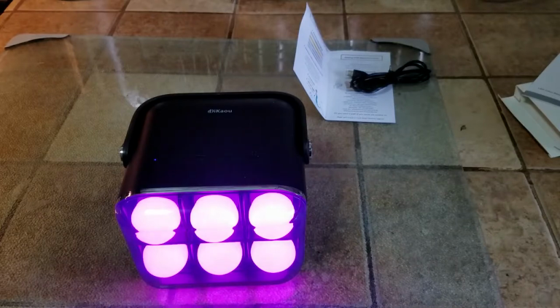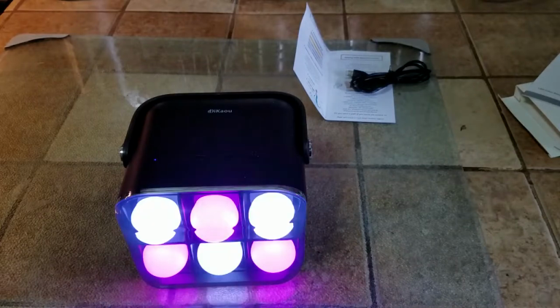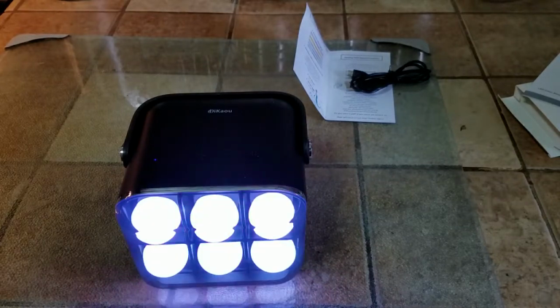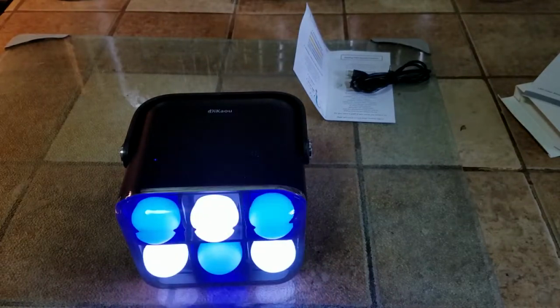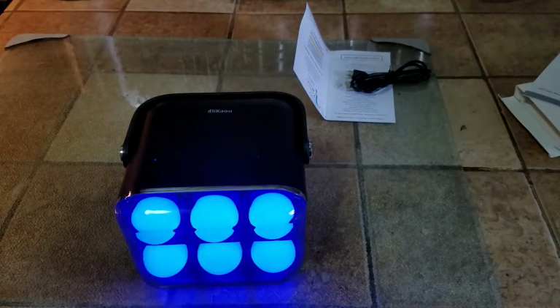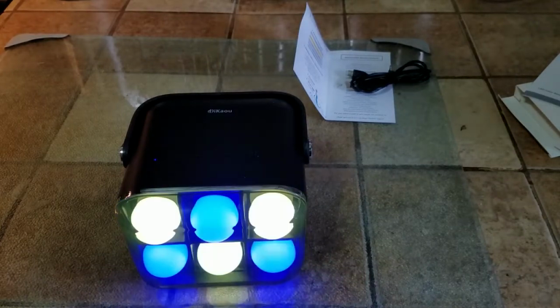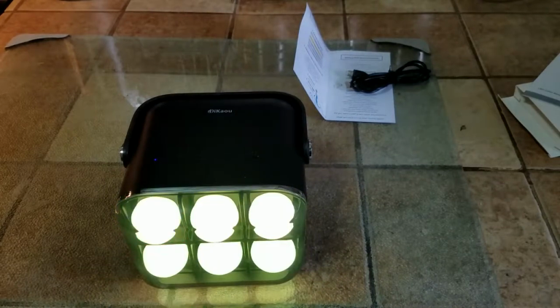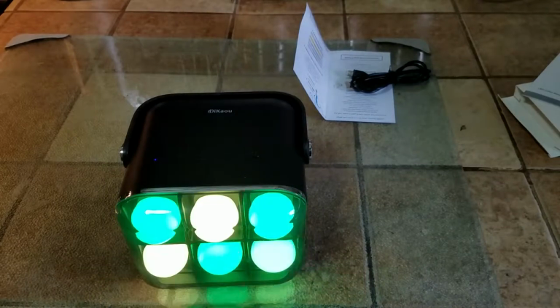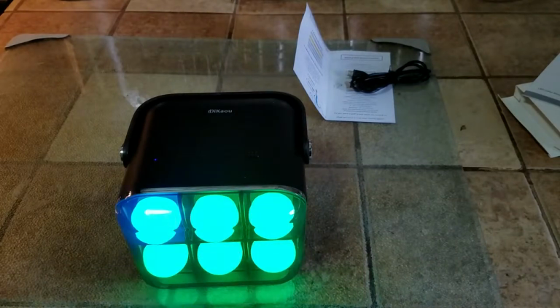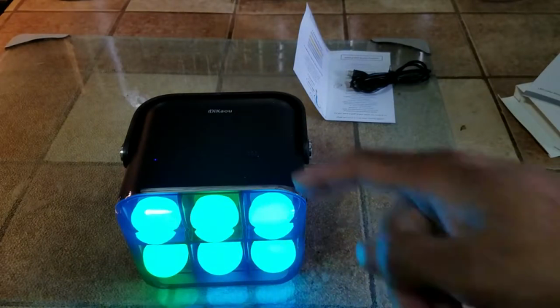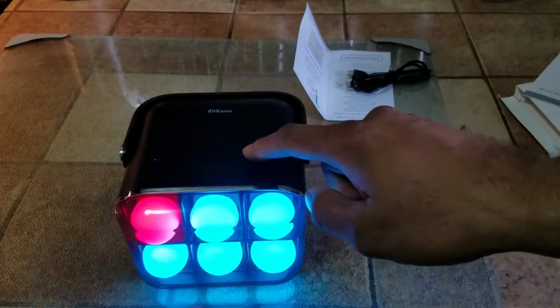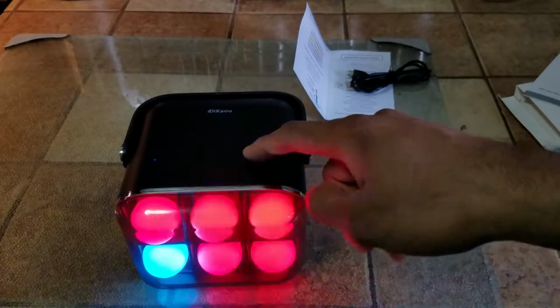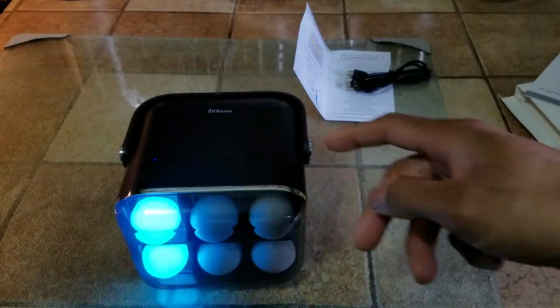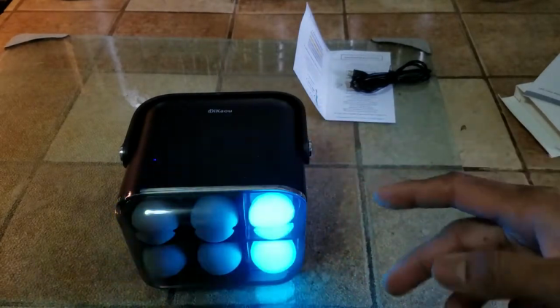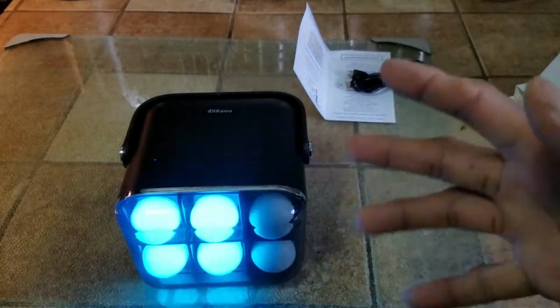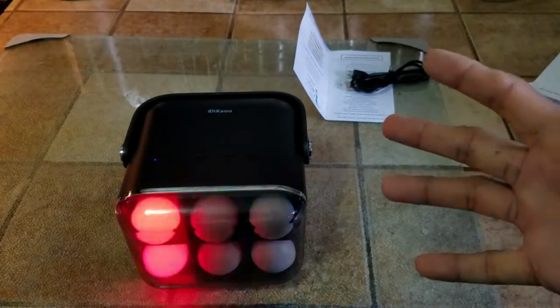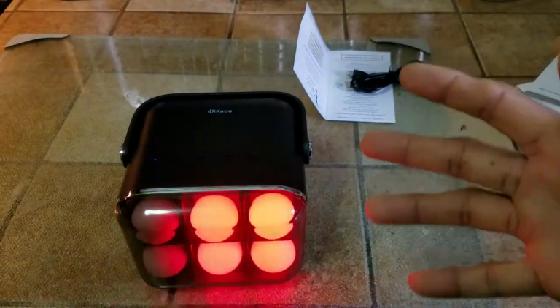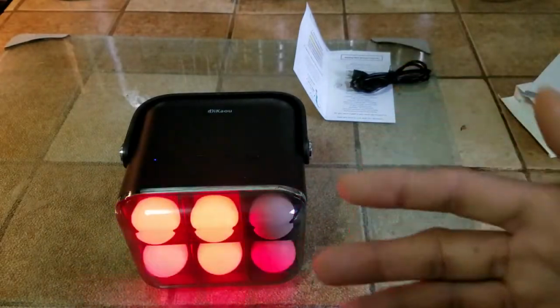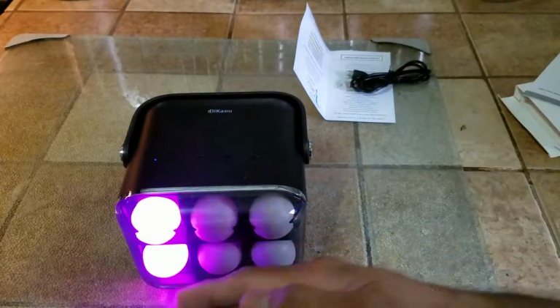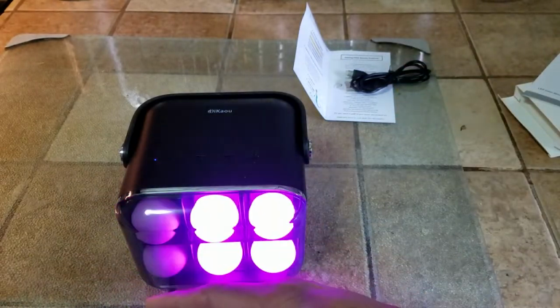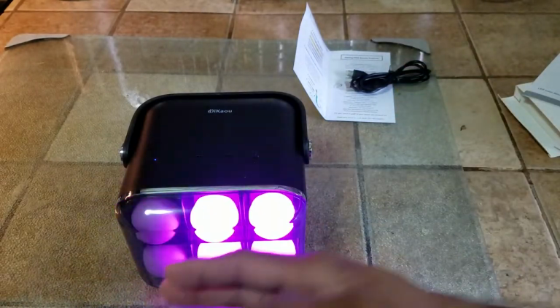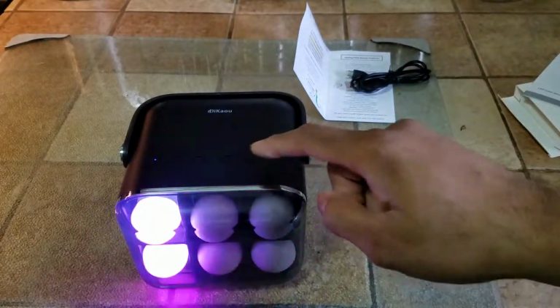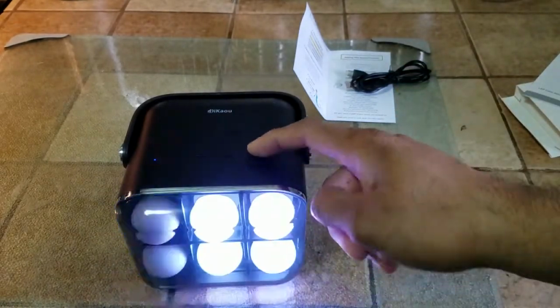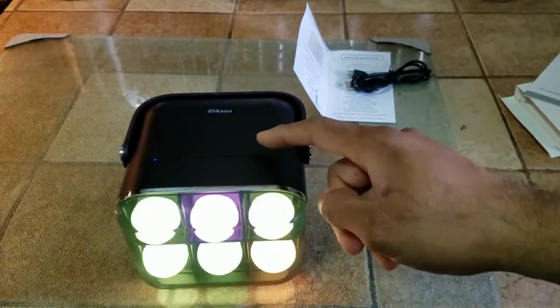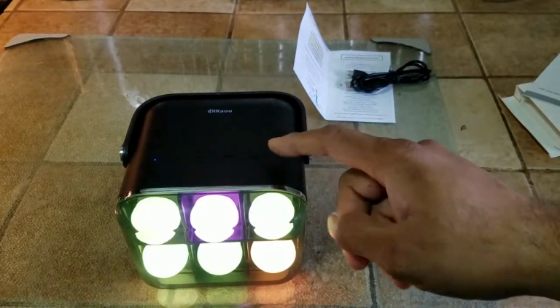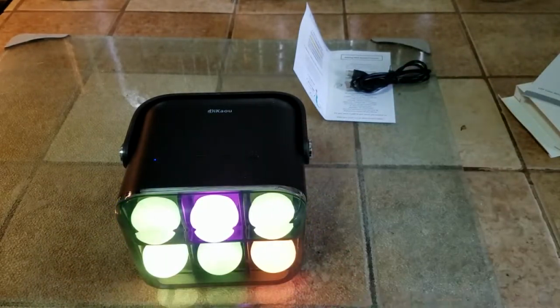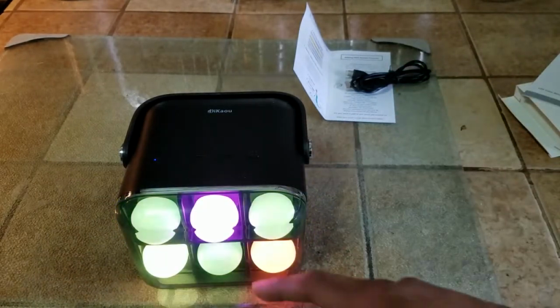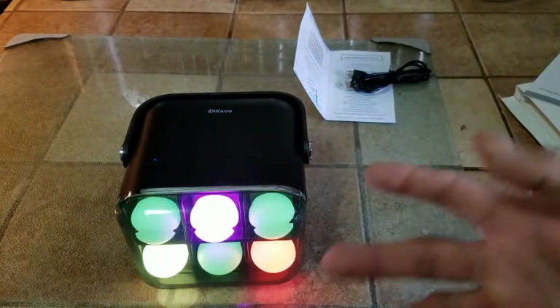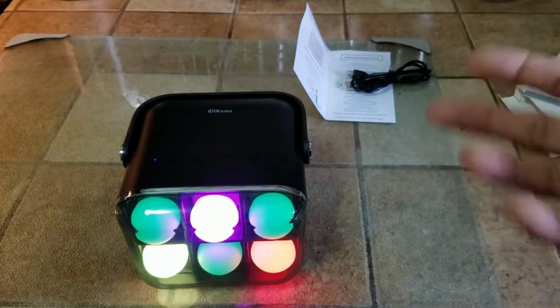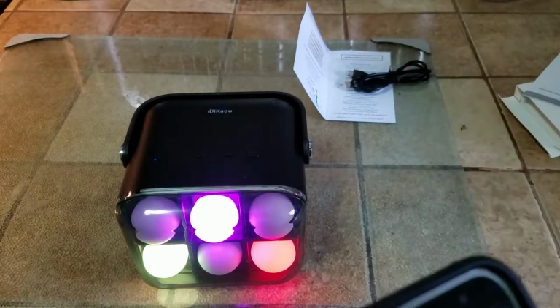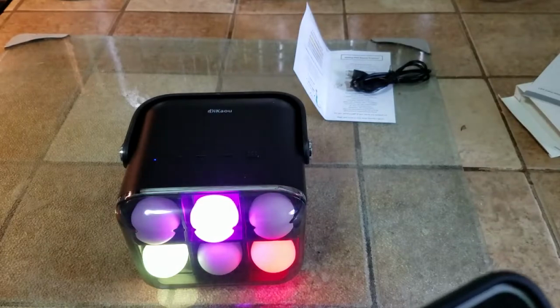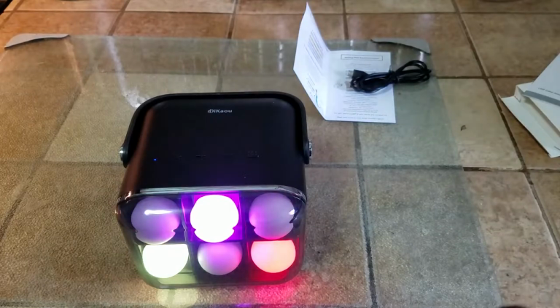All right, I'm going to stop there for a second. The LEDs do give a nice accent to it. Are they bright? Yeah, they're bright enough. Actually you can leave them steady — it can act as a nightlight also.